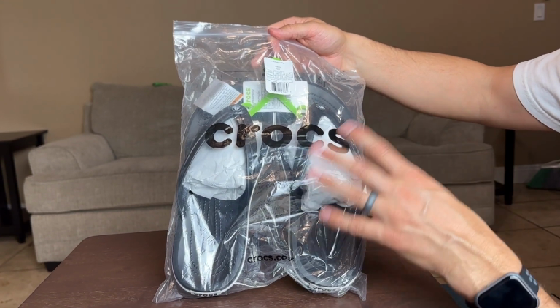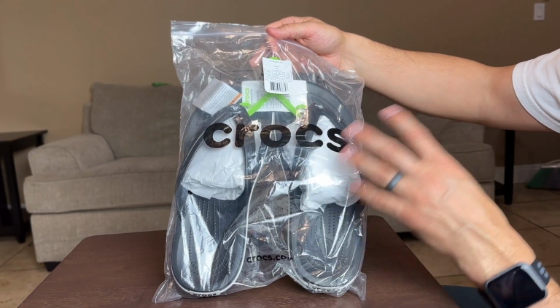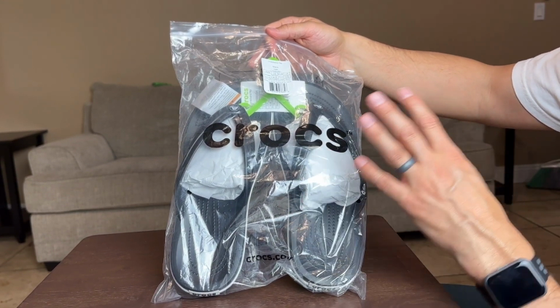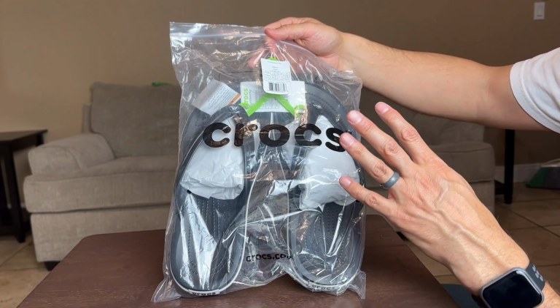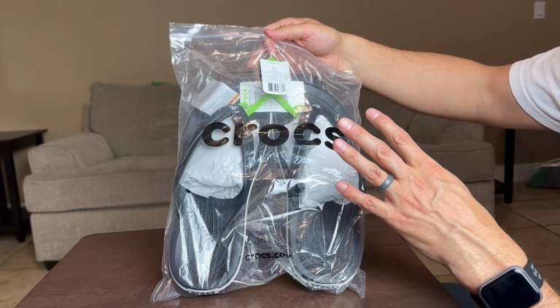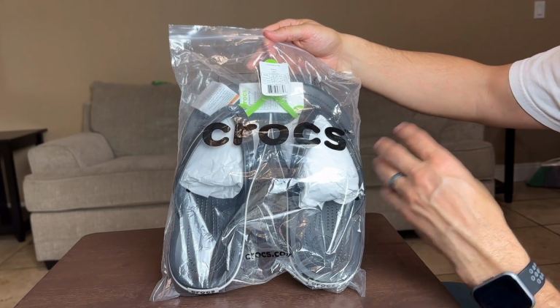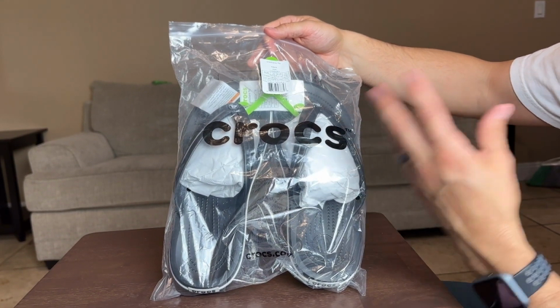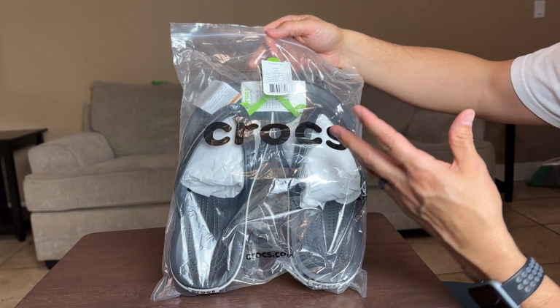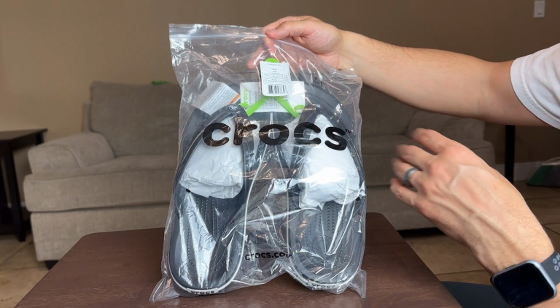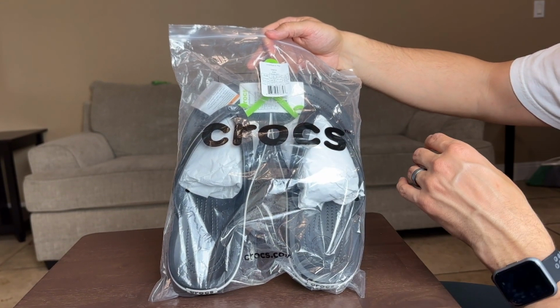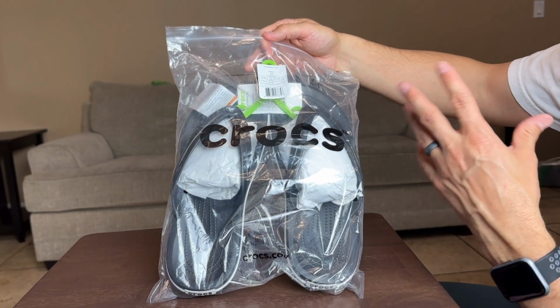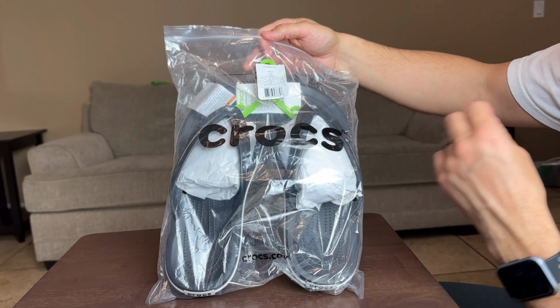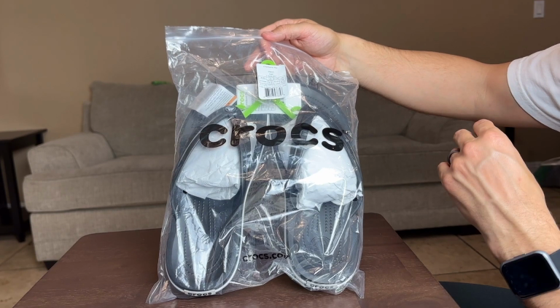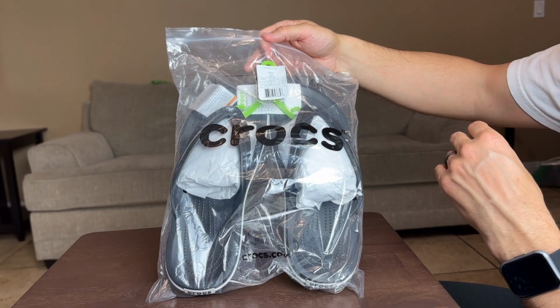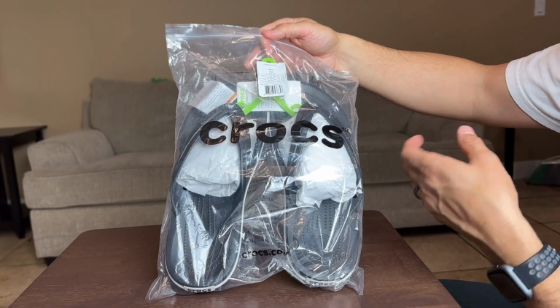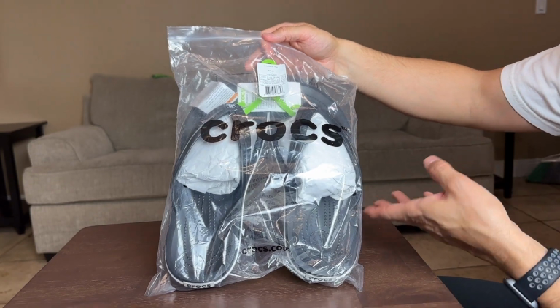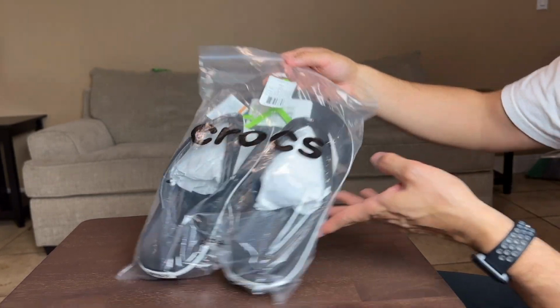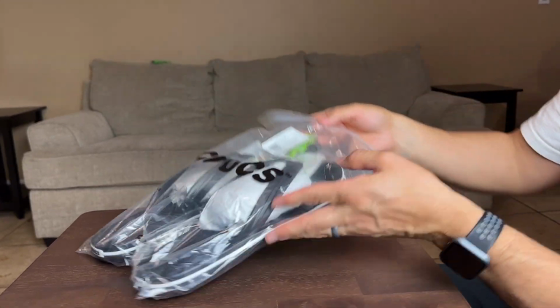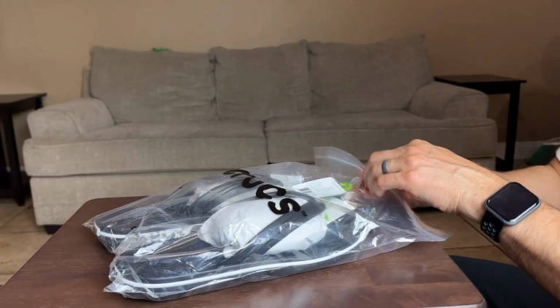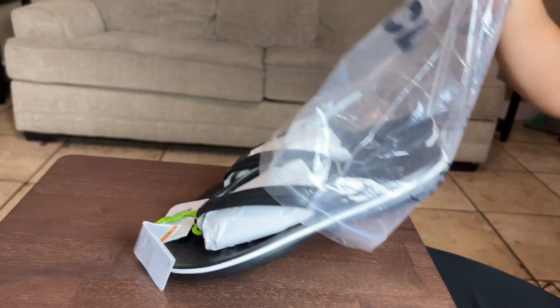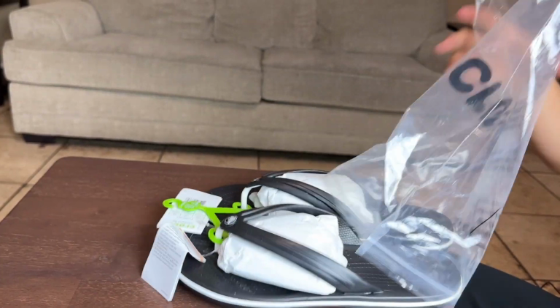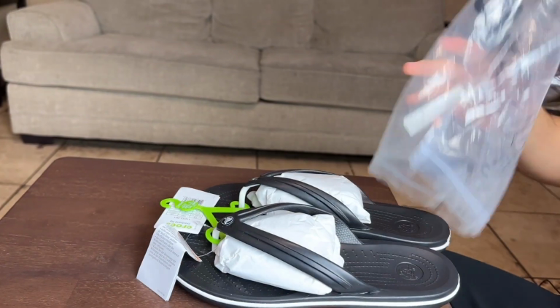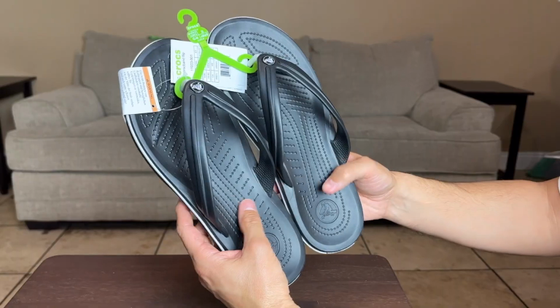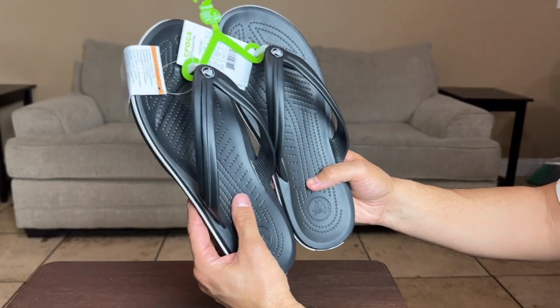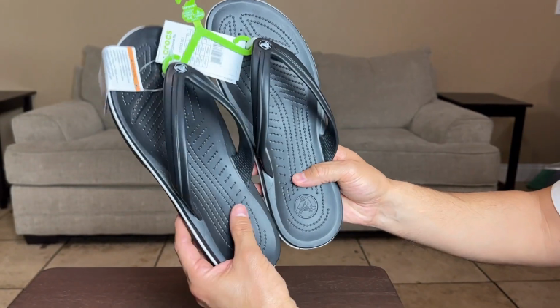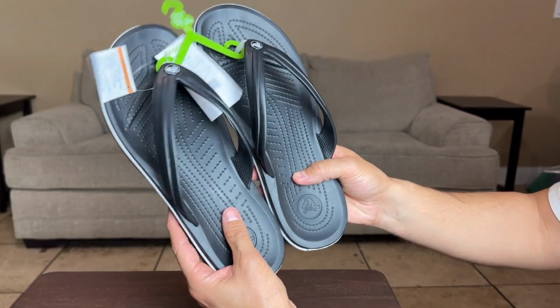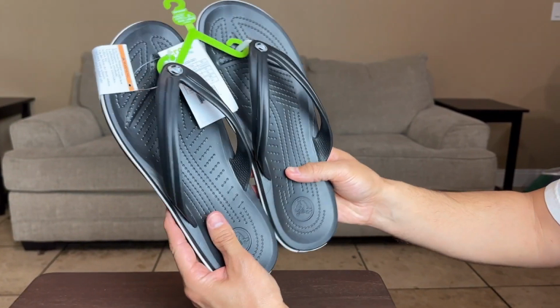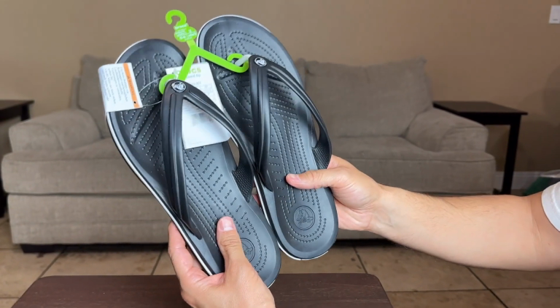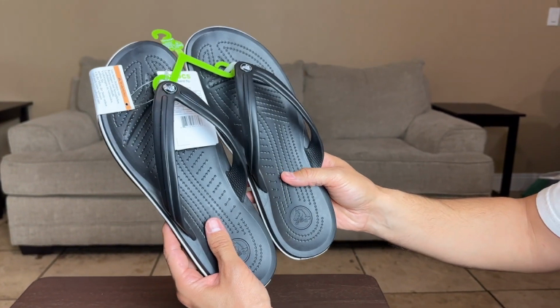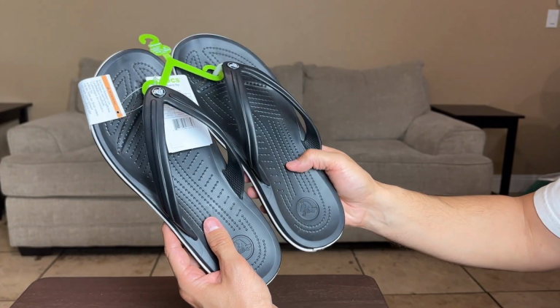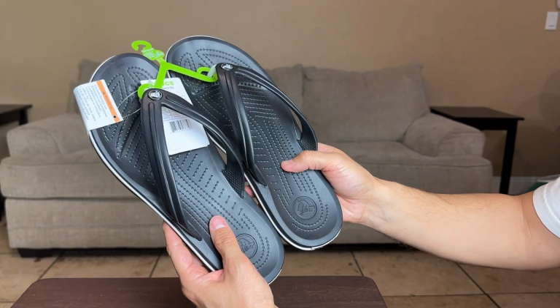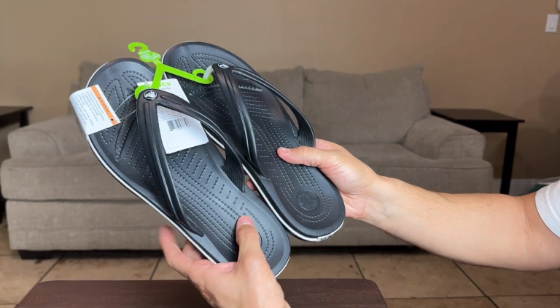I just want to show you guys the packaging before I get it open, so let's go ahead and open it. Okay, so here they are fresh out the bag.